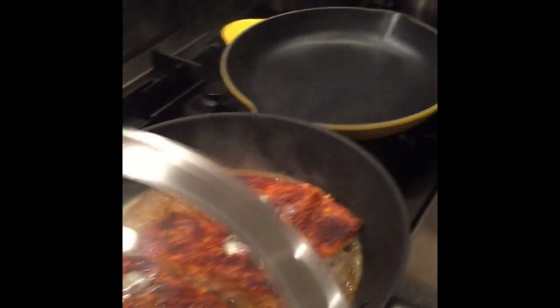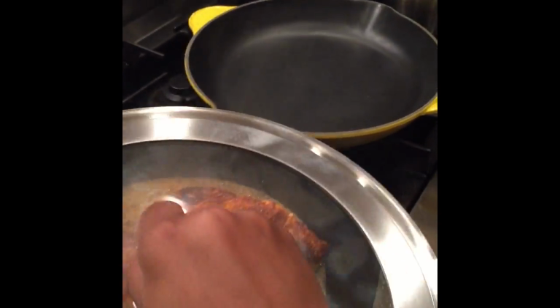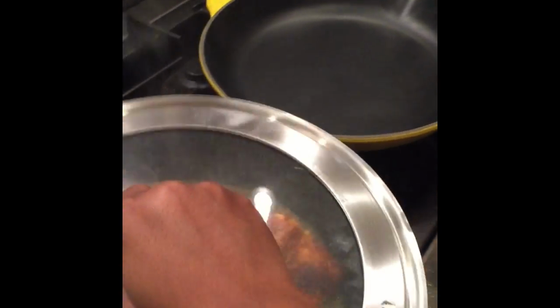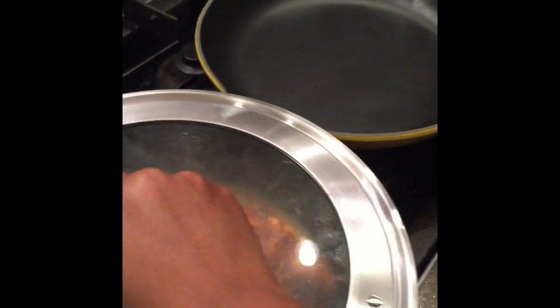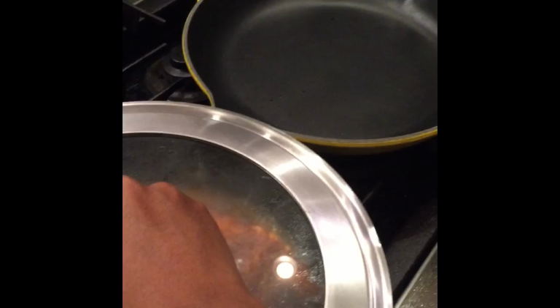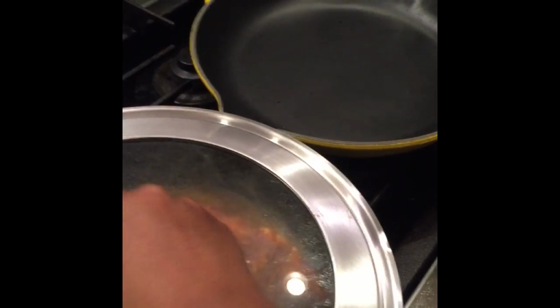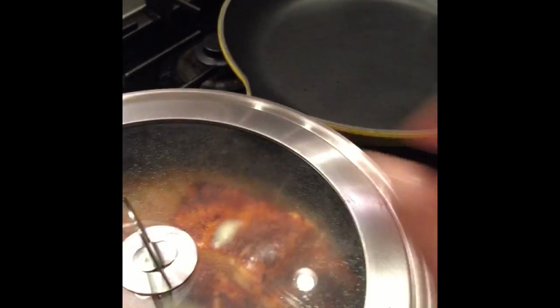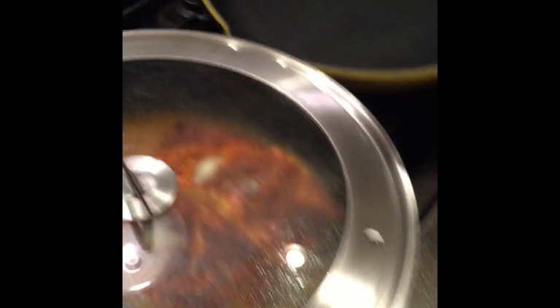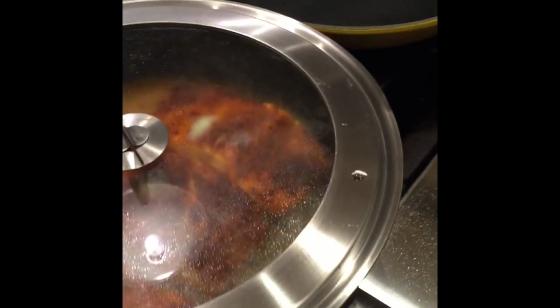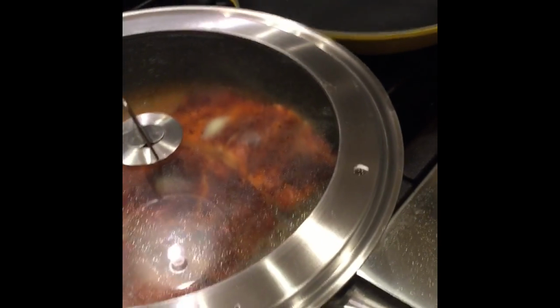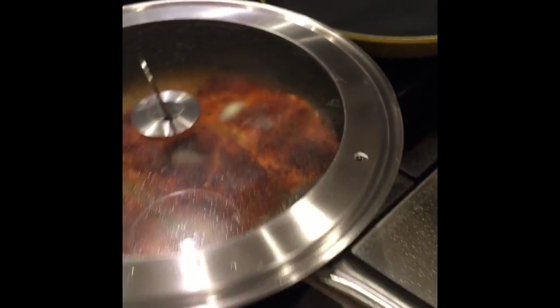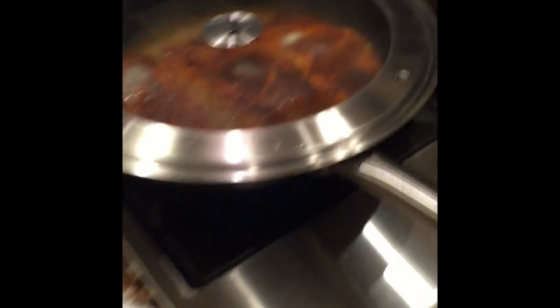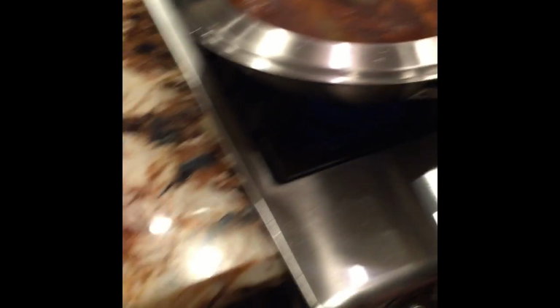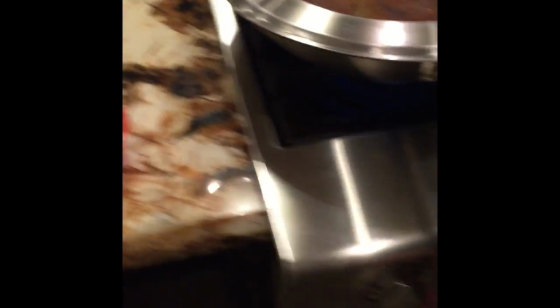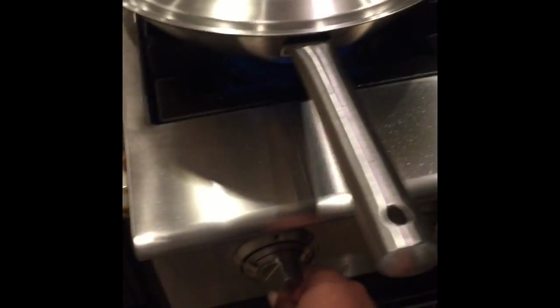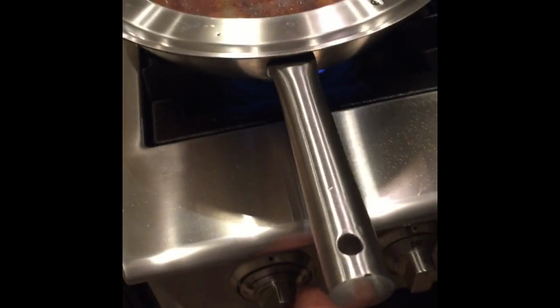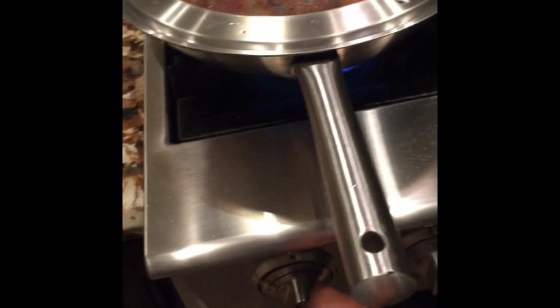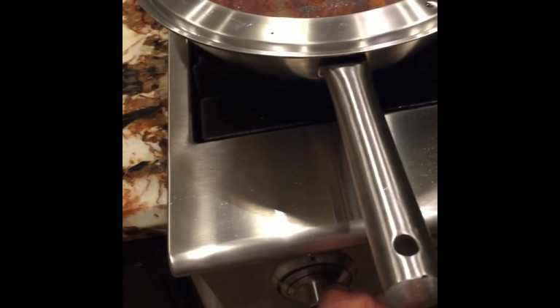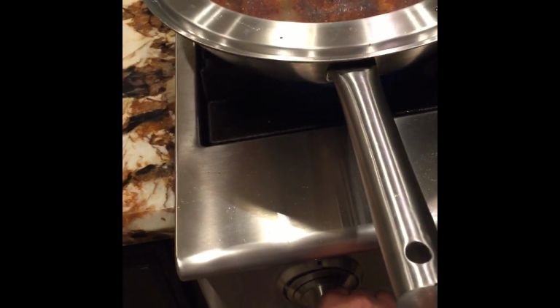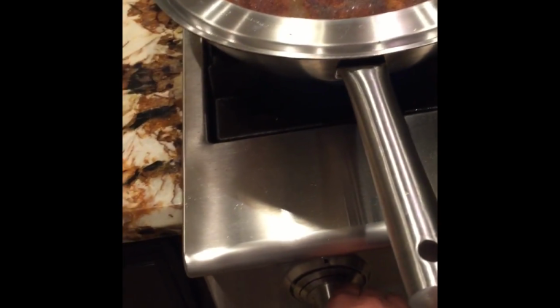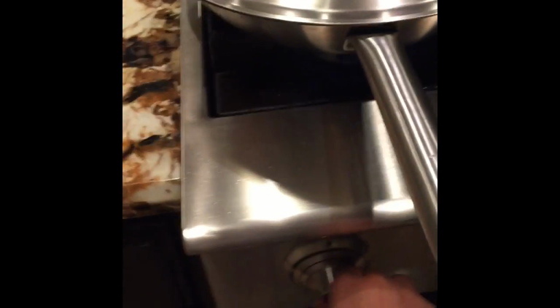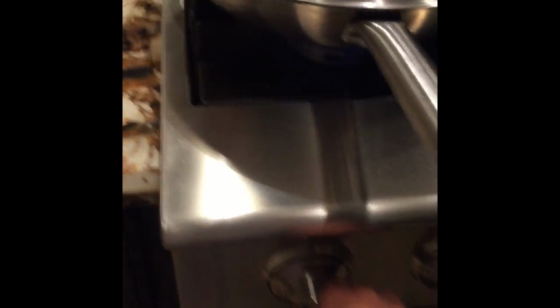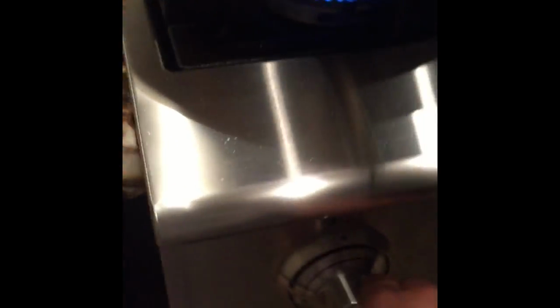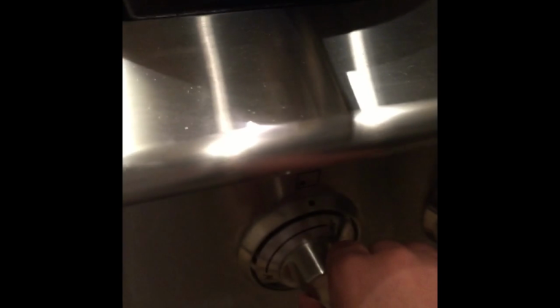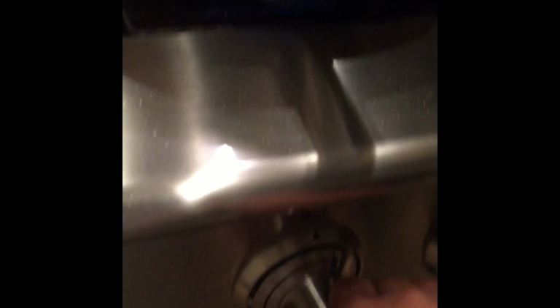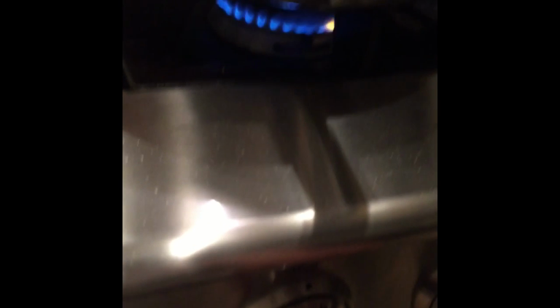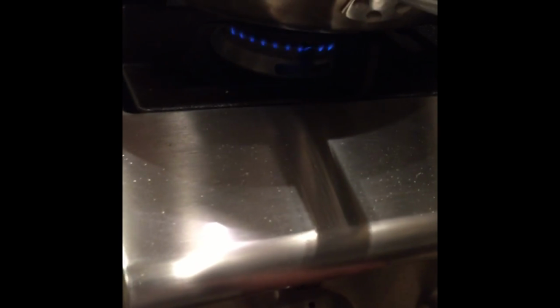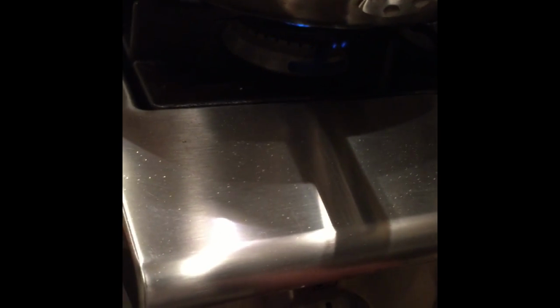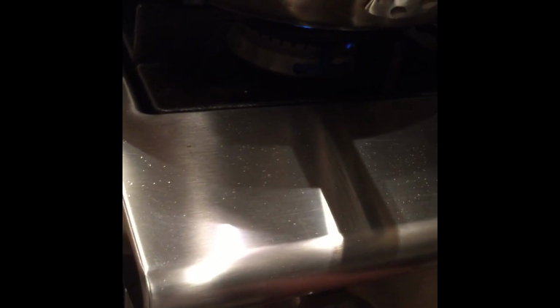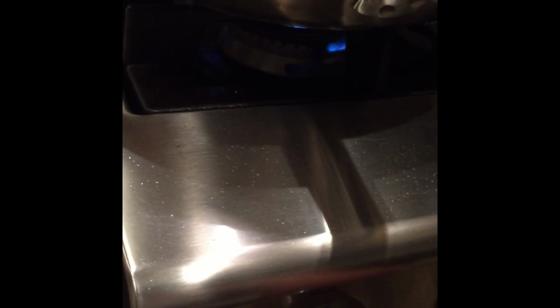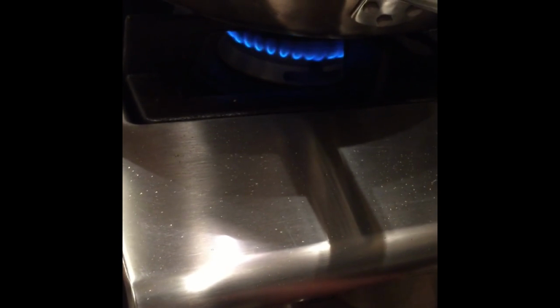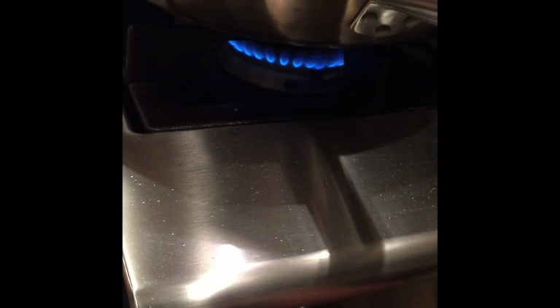We're going to cover it and reduce the heat to low. You don't have to move the fish anymore or turn it — just let it sit and finish cooking. It's going to steam on low.